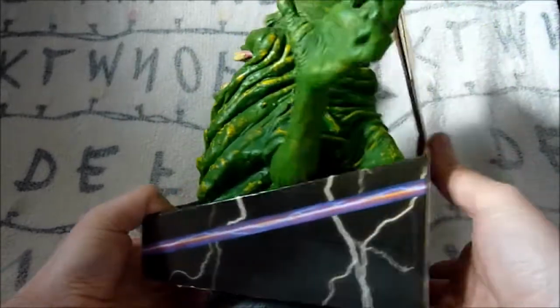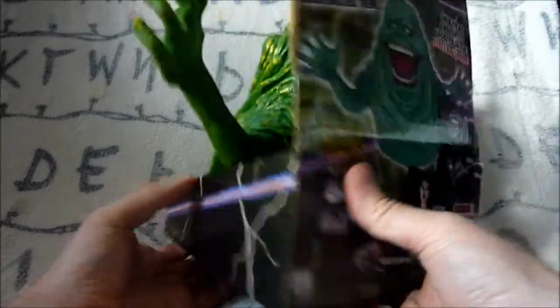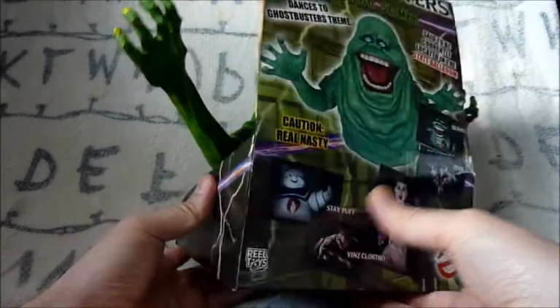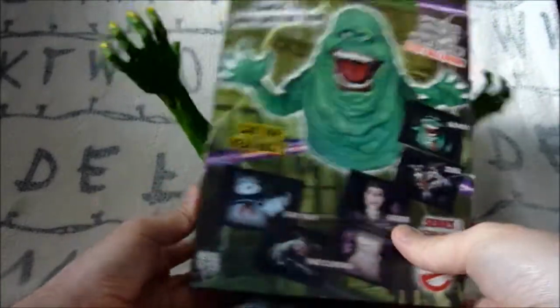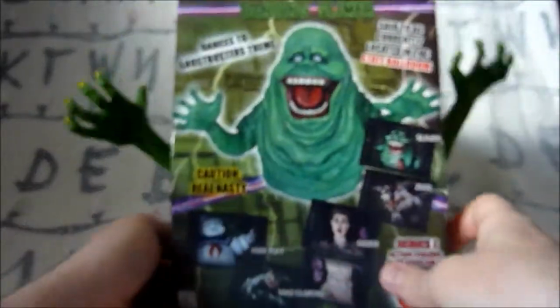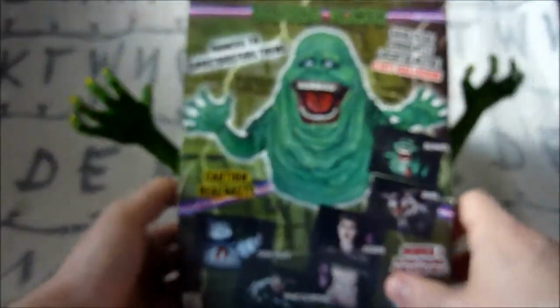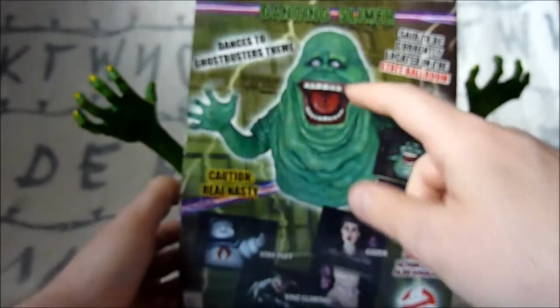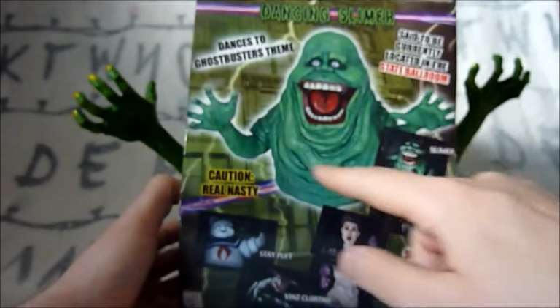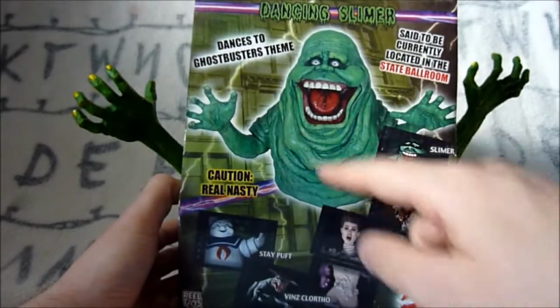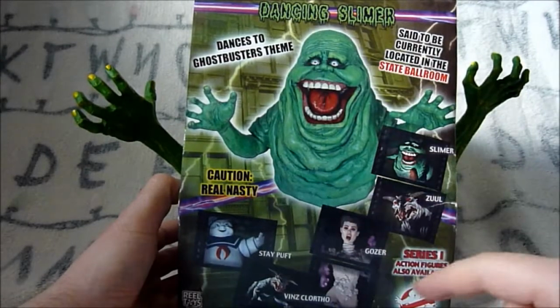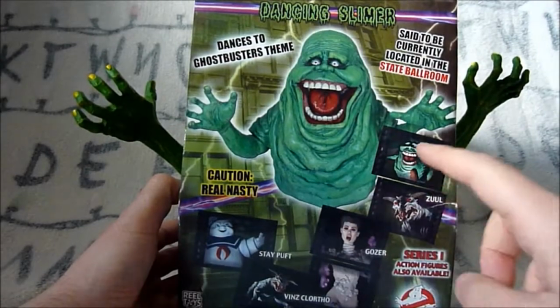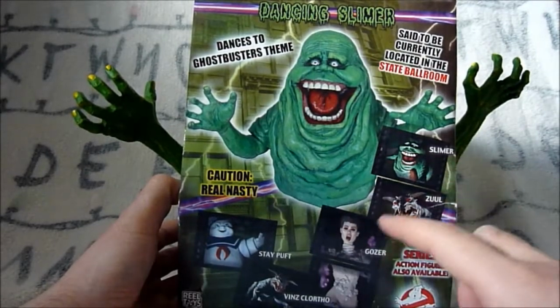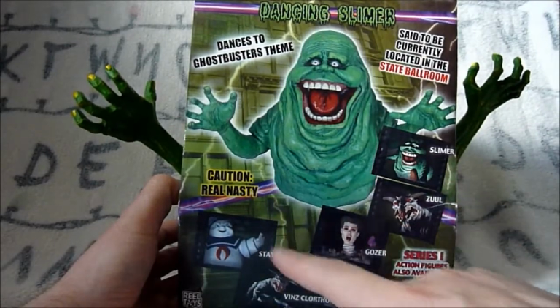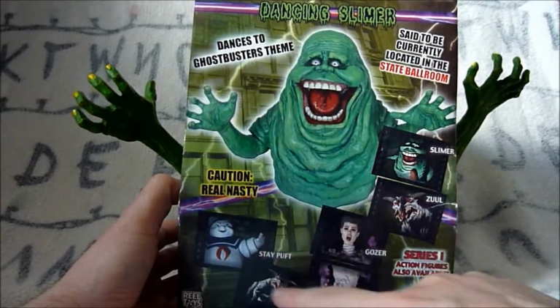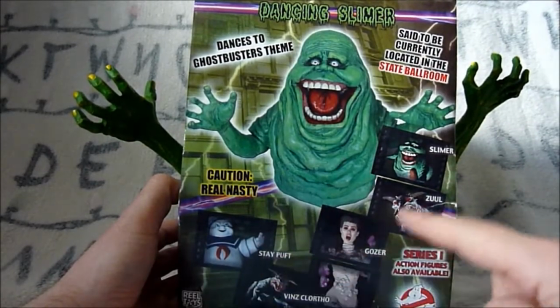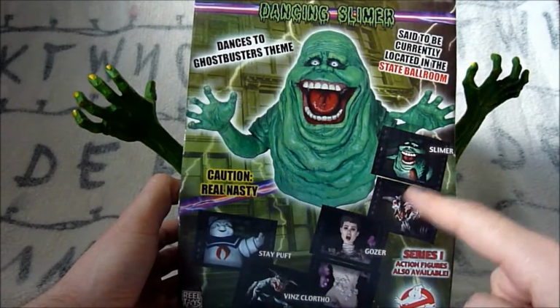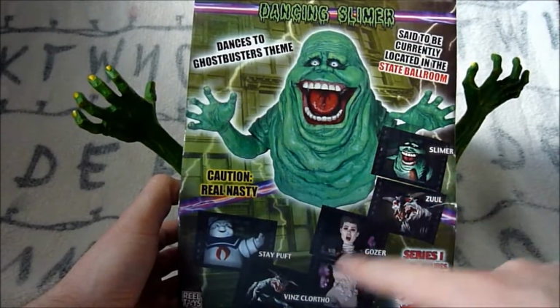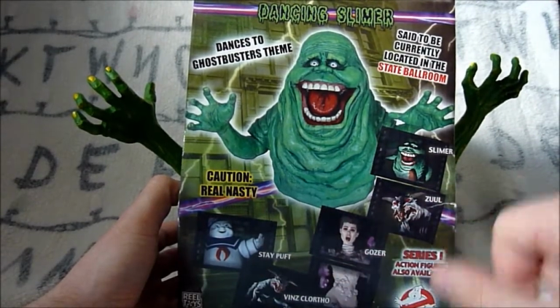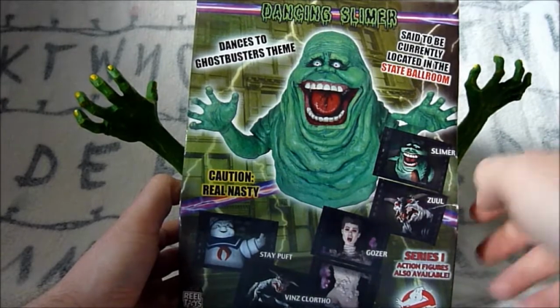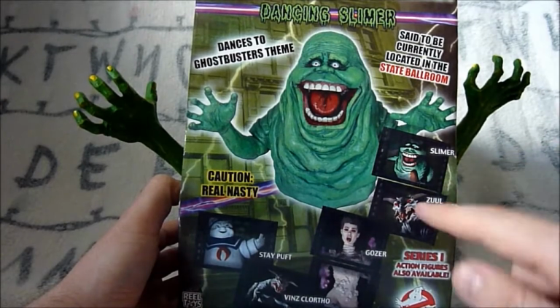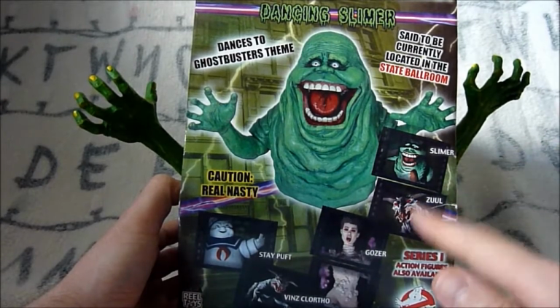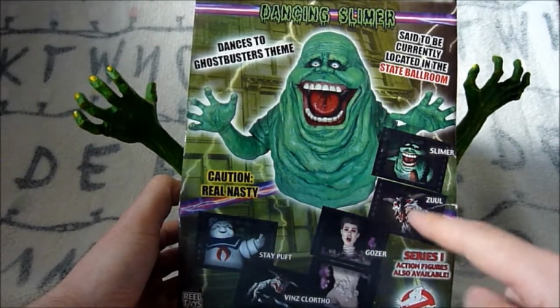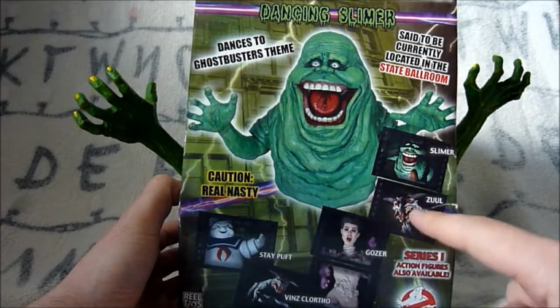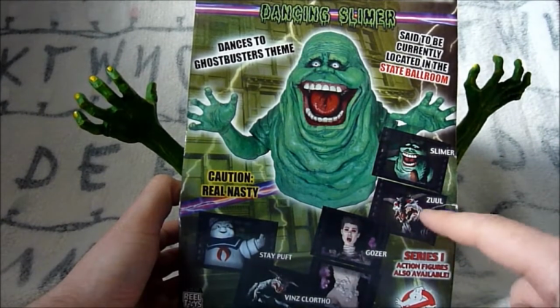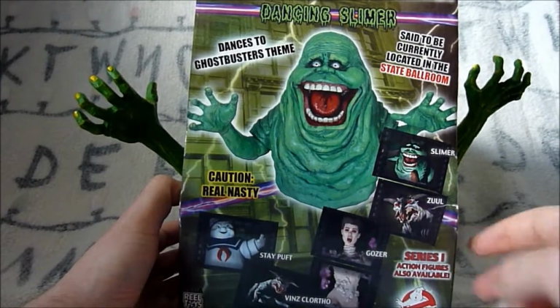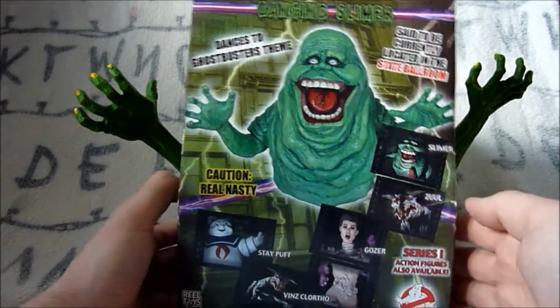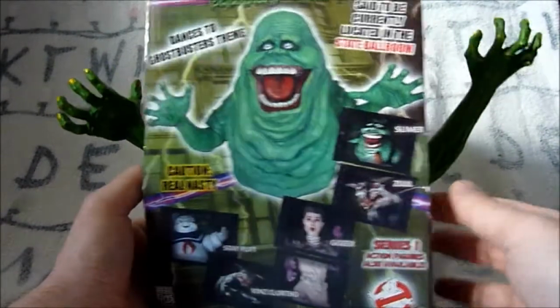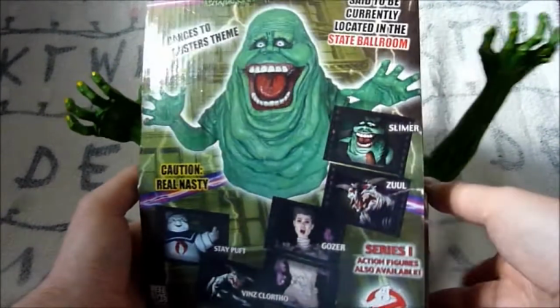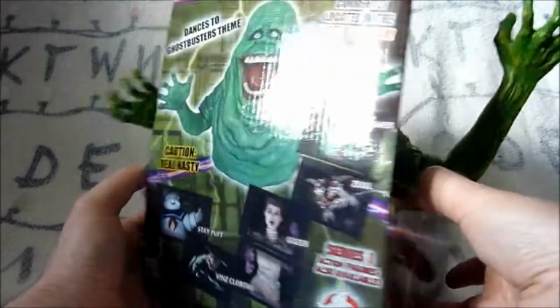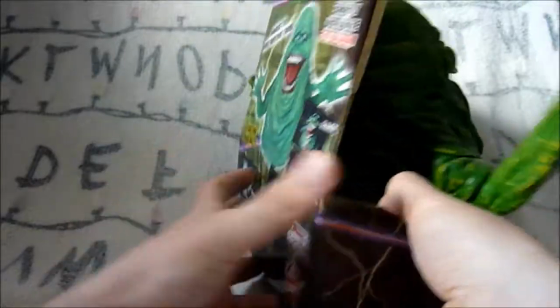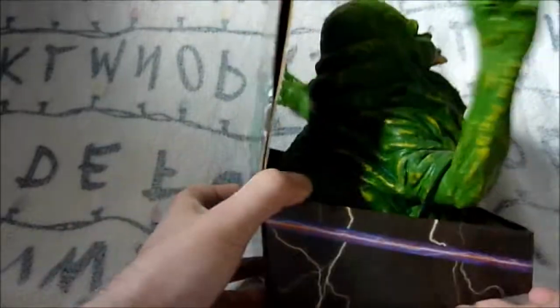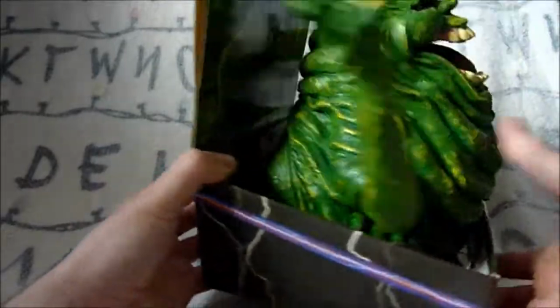If we turn it around you can see a picture of Dancing Slimer on the back, plus the NECA figures that they did back in the day - still the best Terror Dog figures they've ever made, I think, by far.